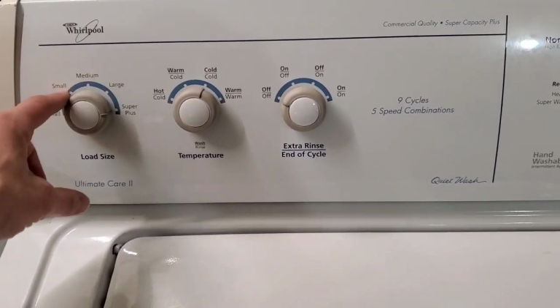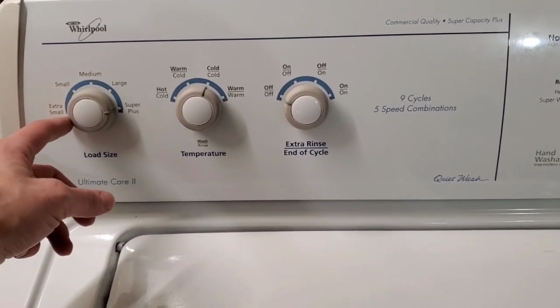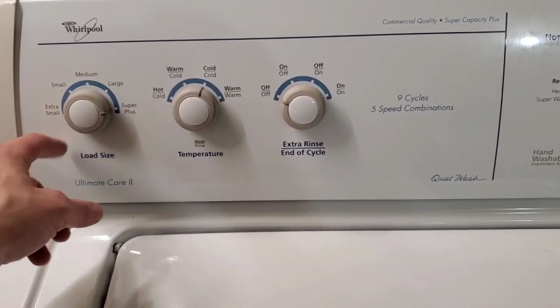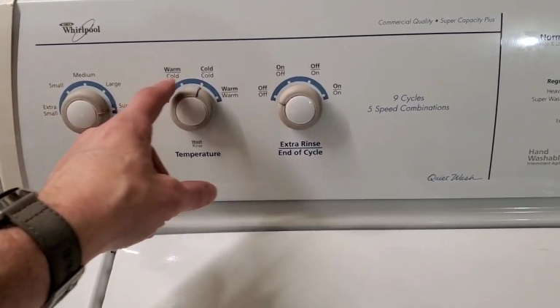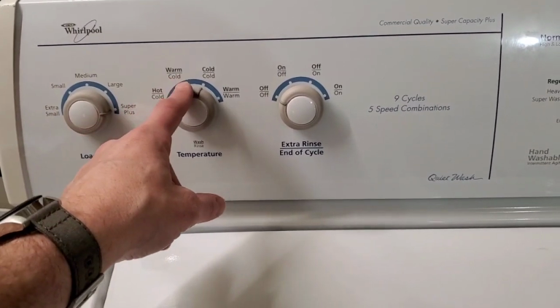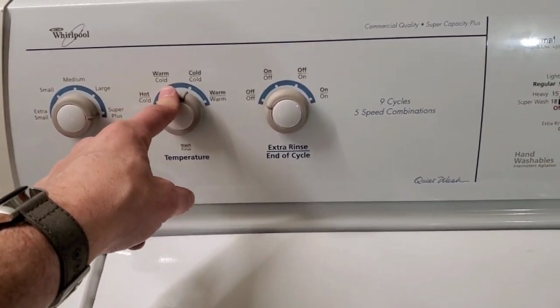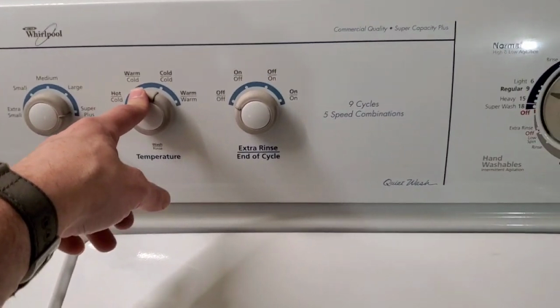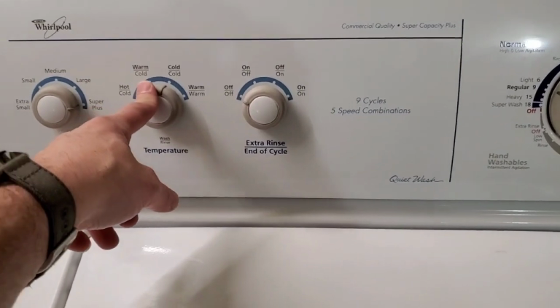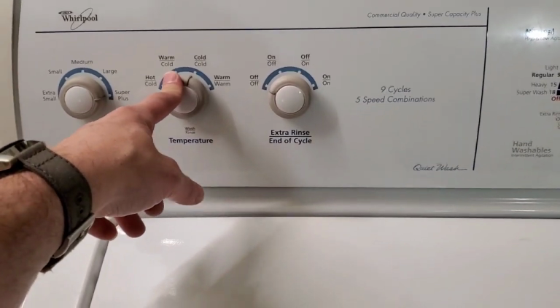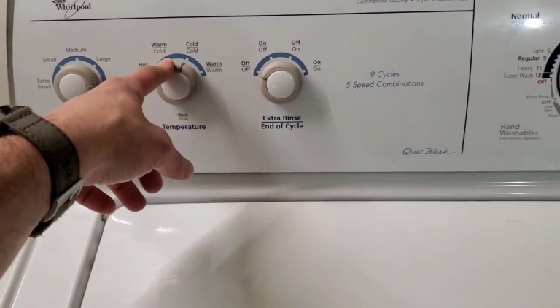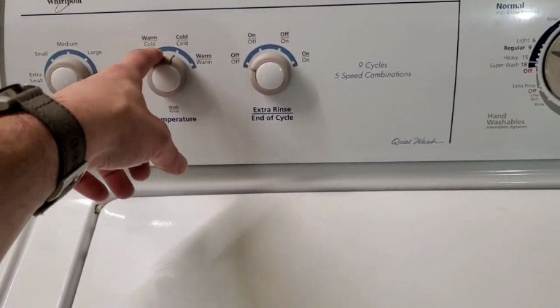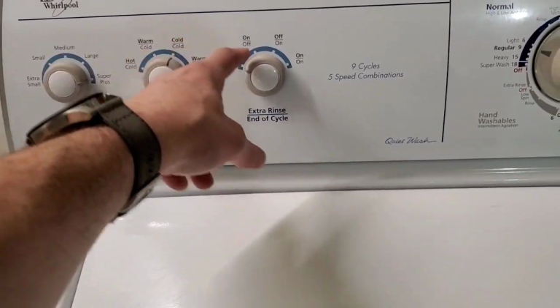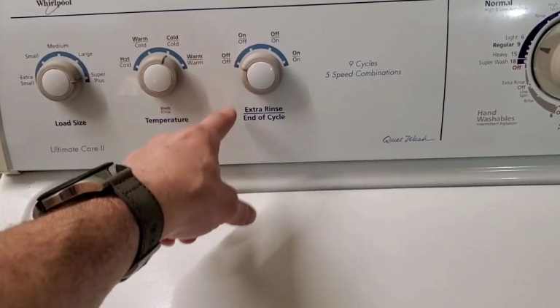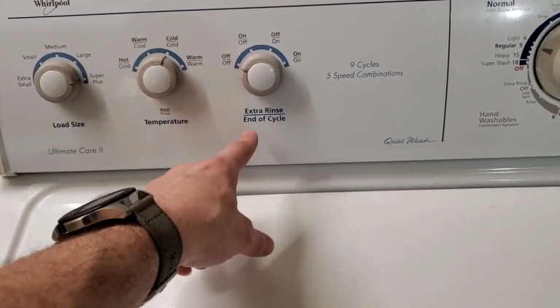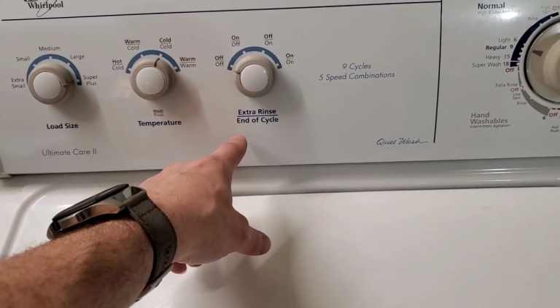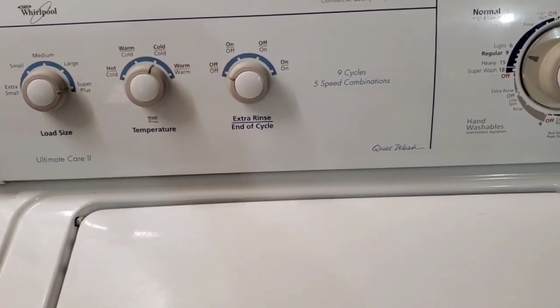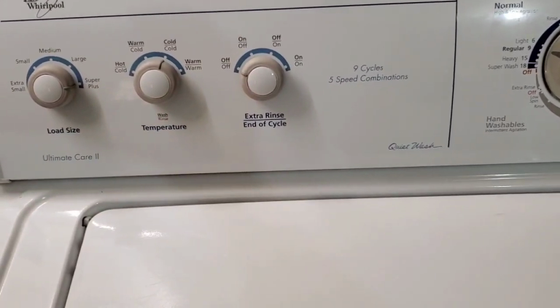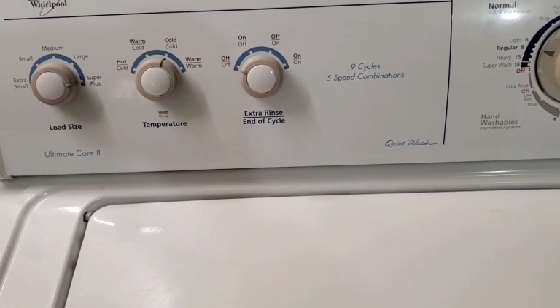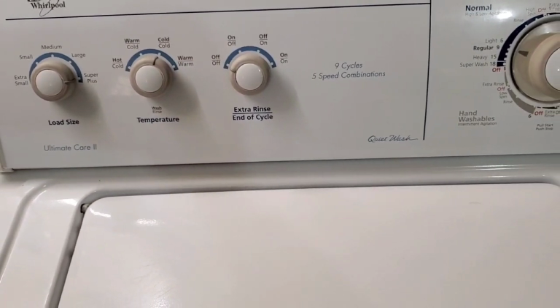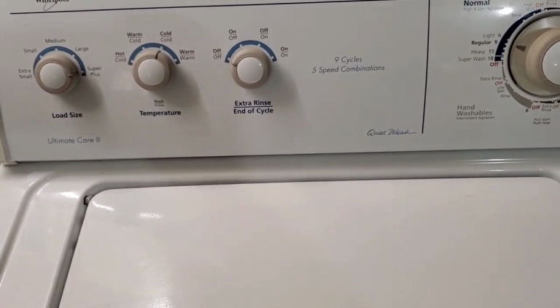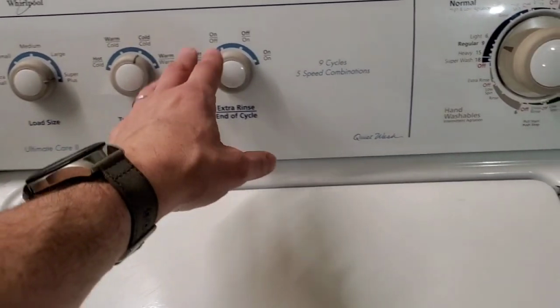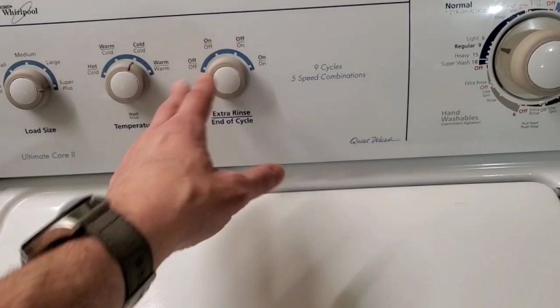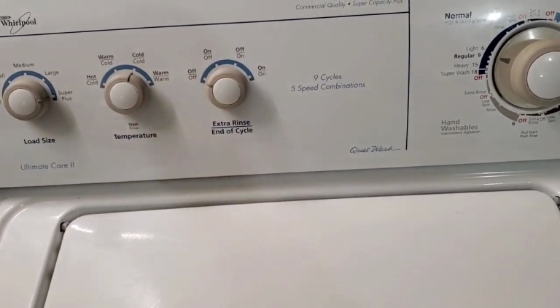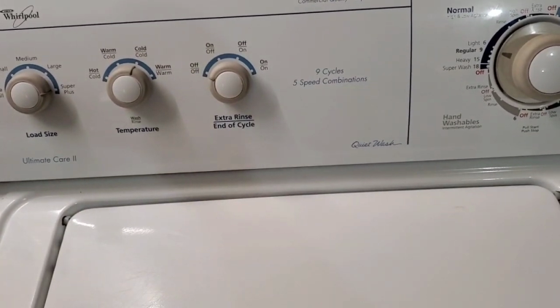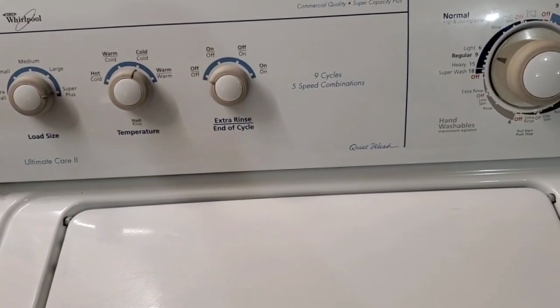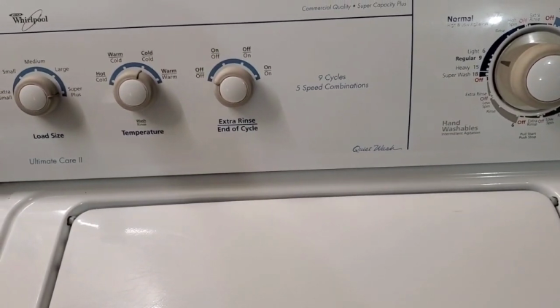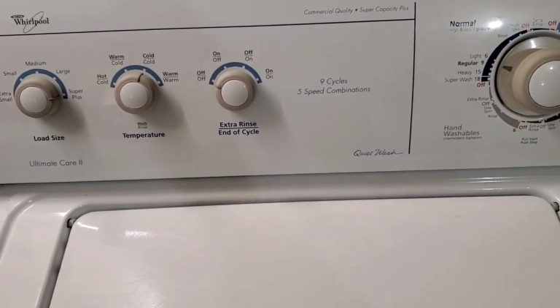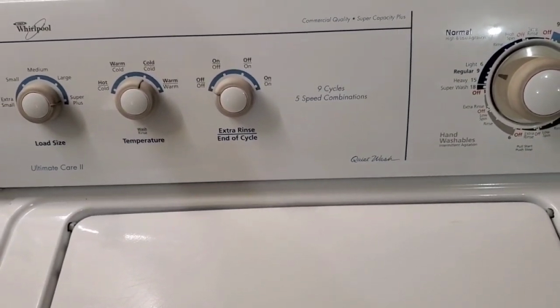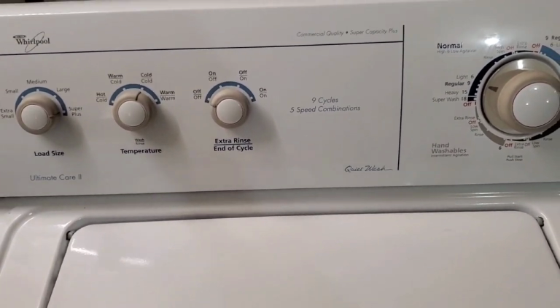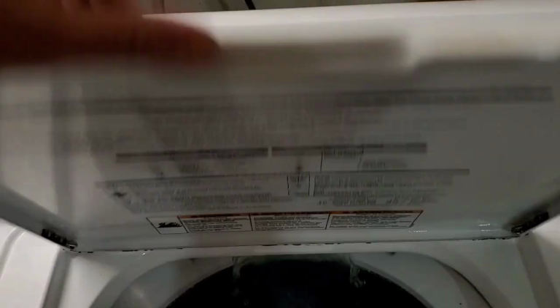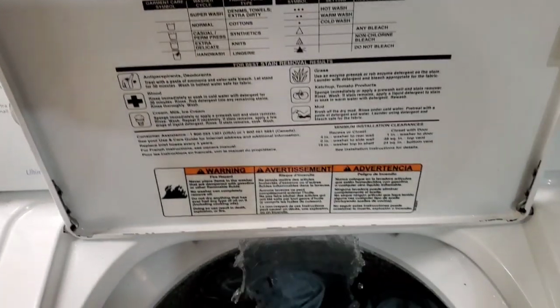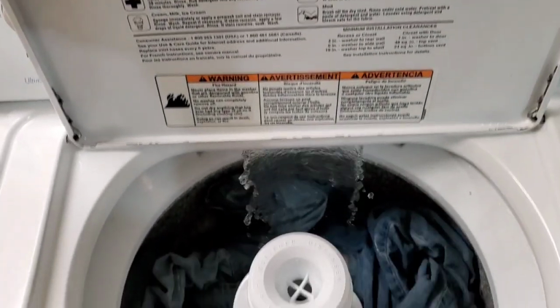So this is your water control, temperature control, and of course you have extra rinse and the end-of-cycle signal, all controllable on or off. Super capacity plus on both these guys.